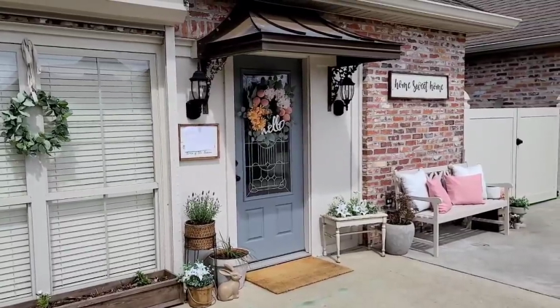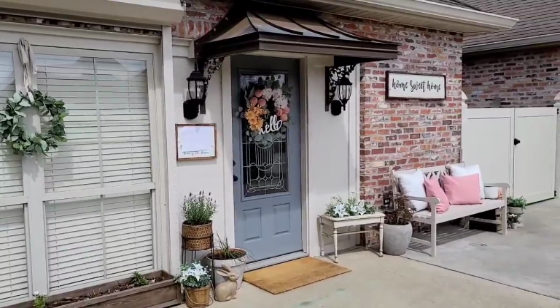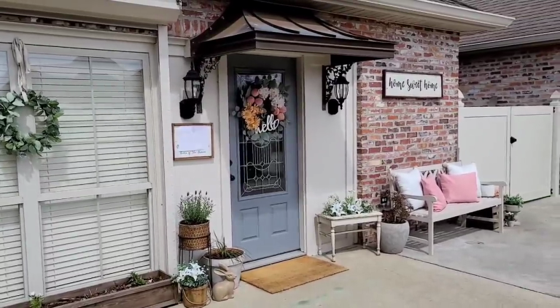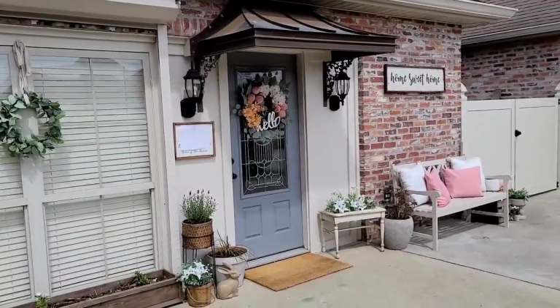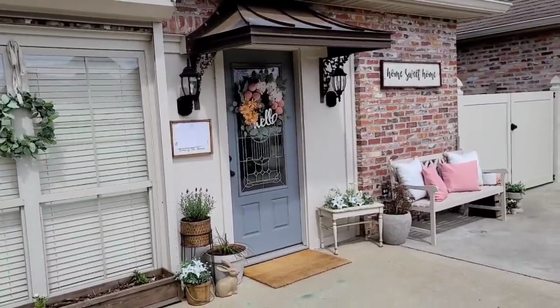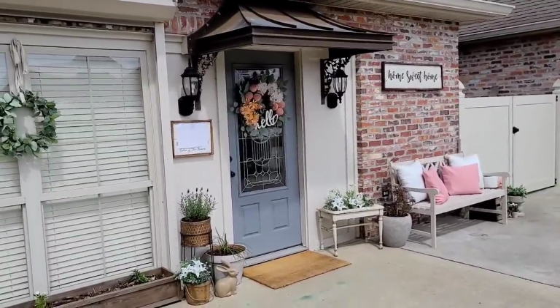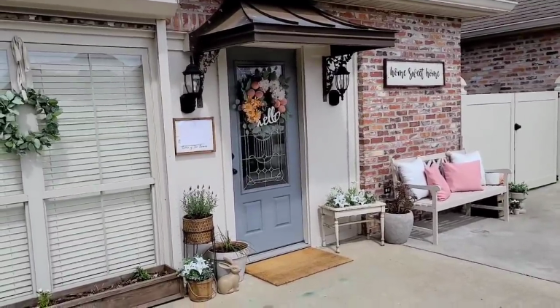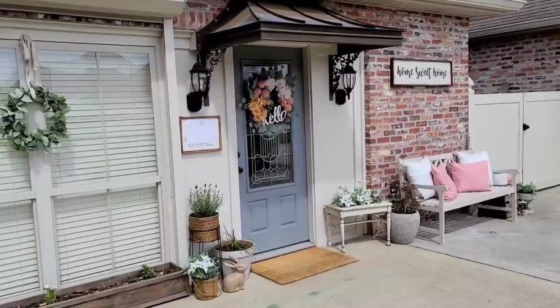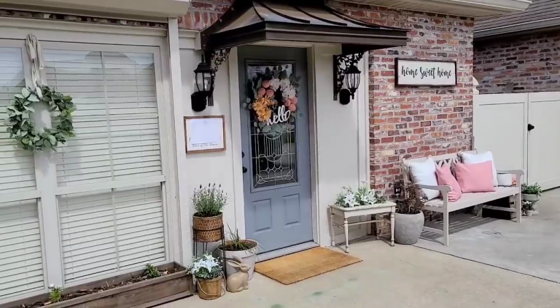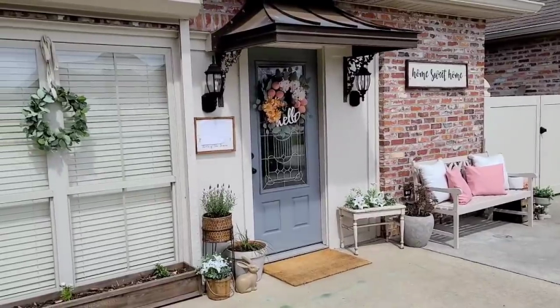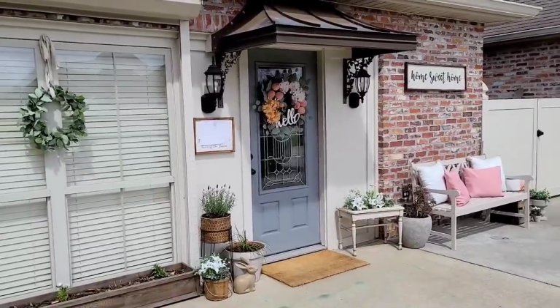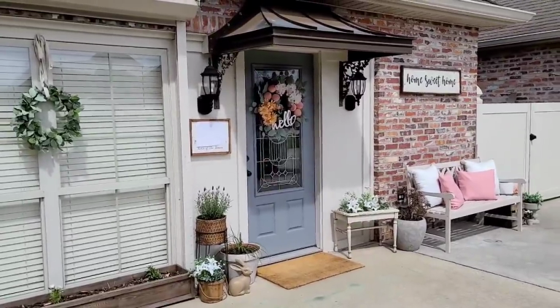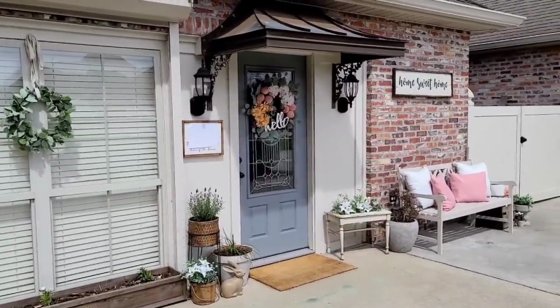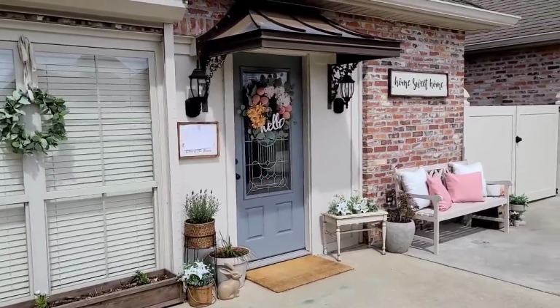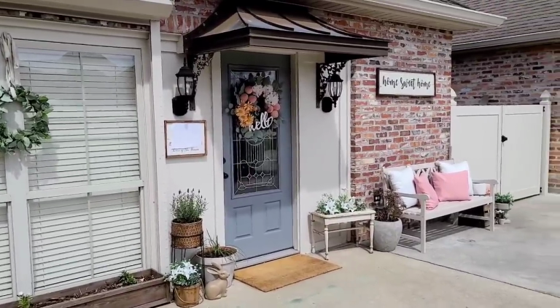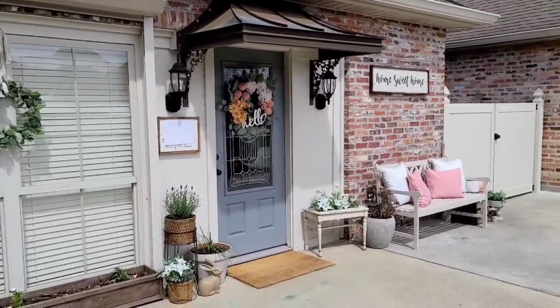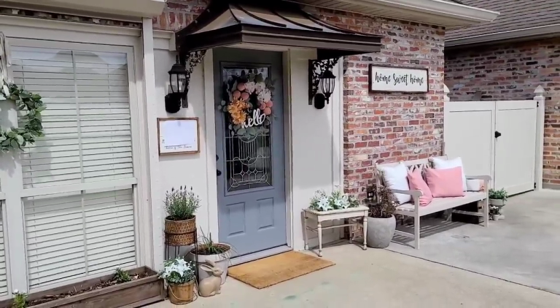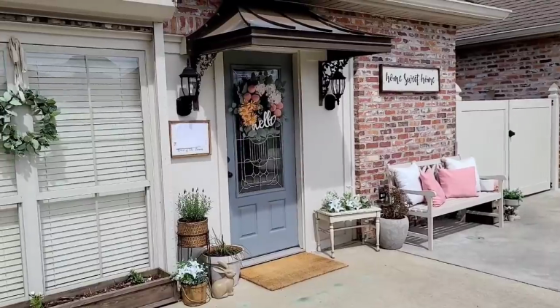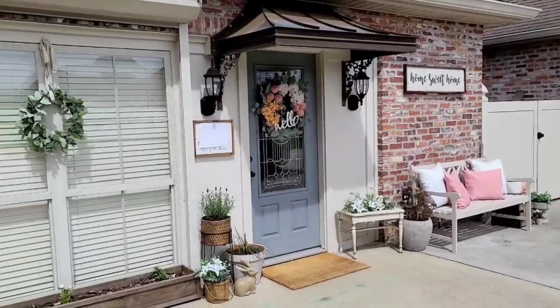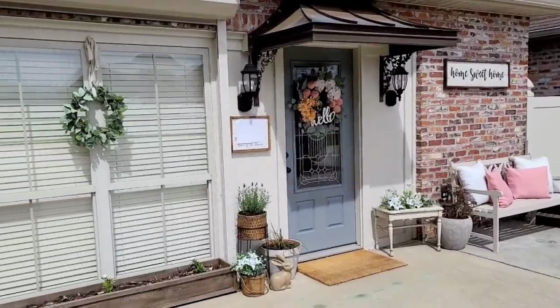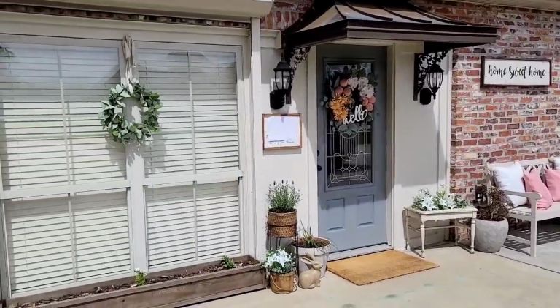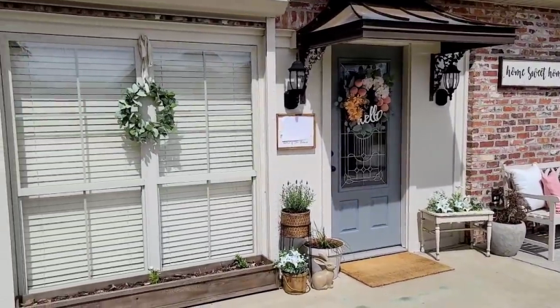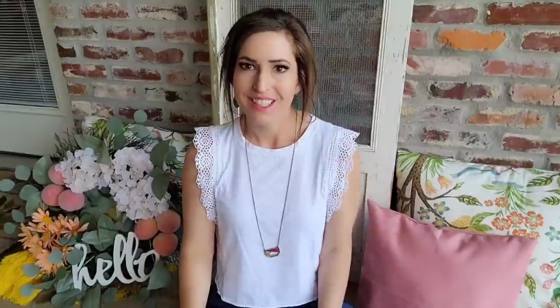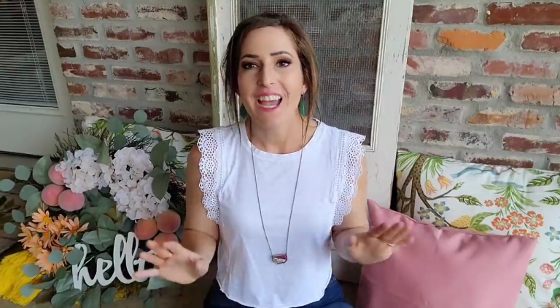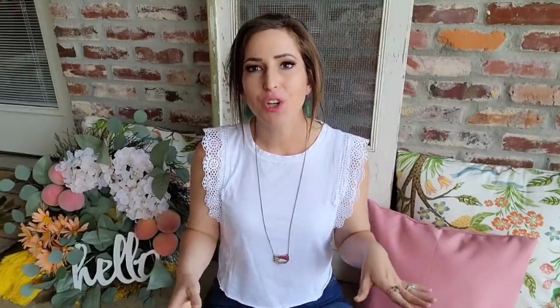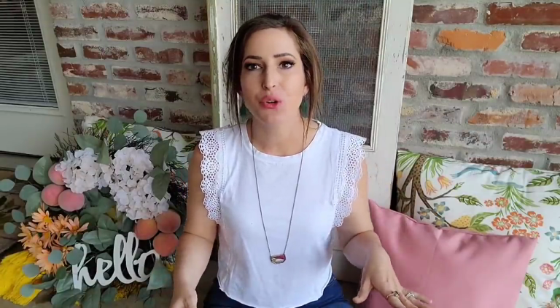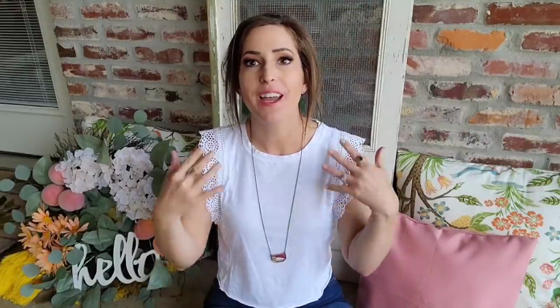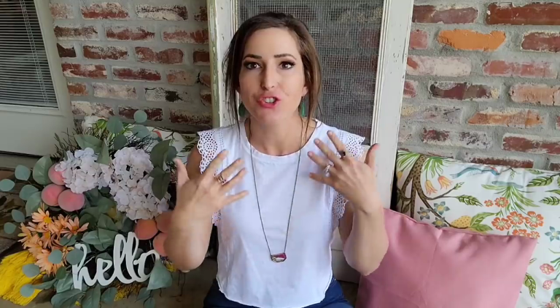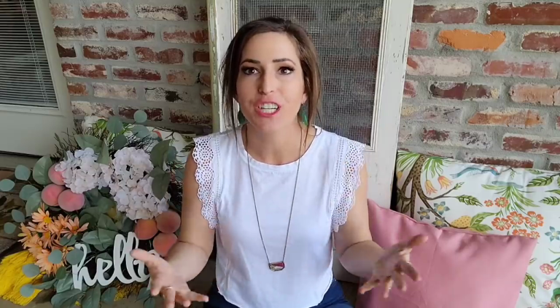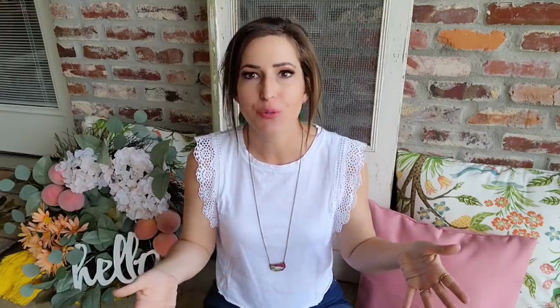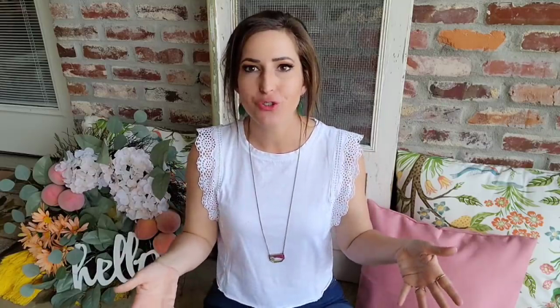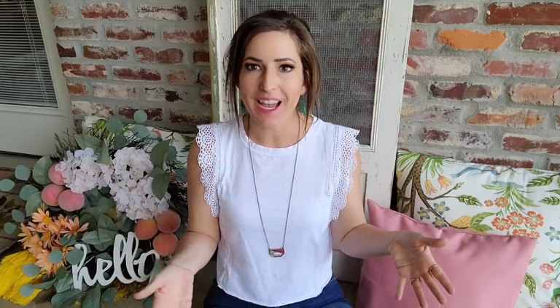I feel like it's so warm and cozy and inviting. We do spend a lot of time out here because it faces the driveway where the kids like to play.